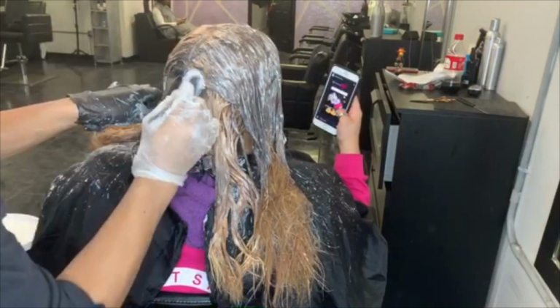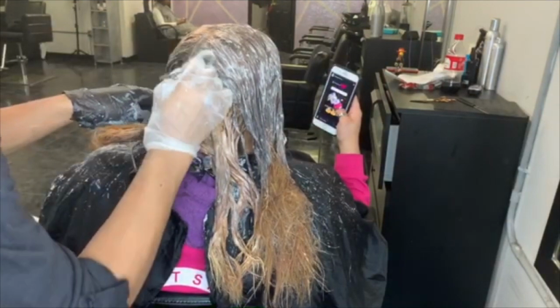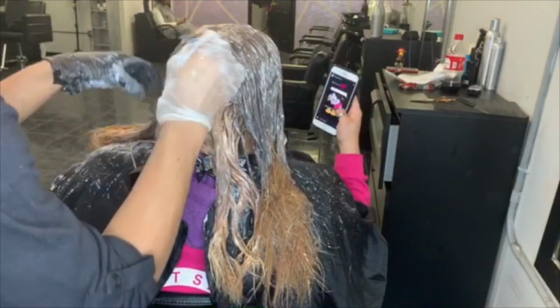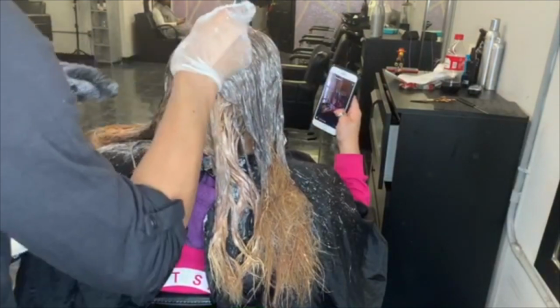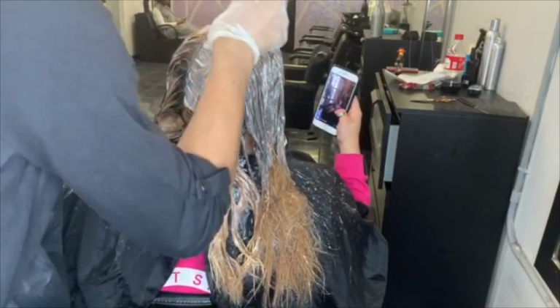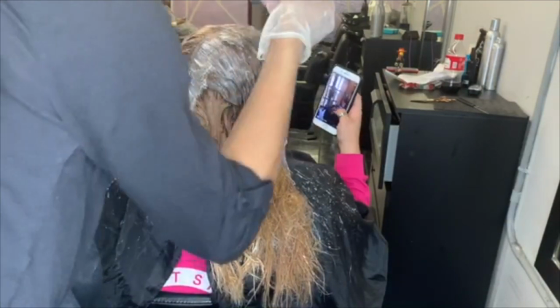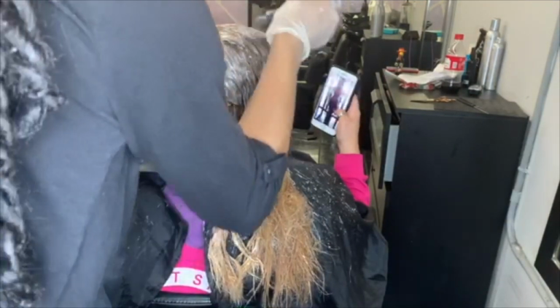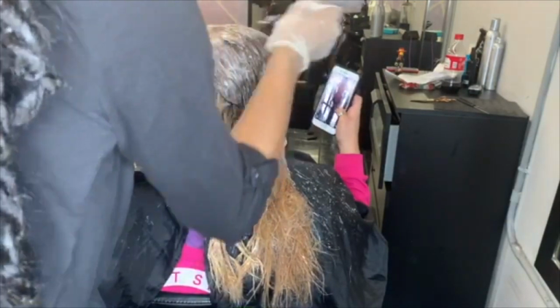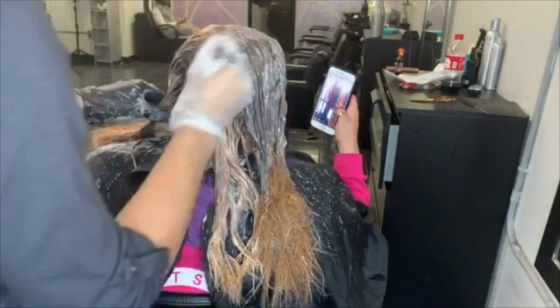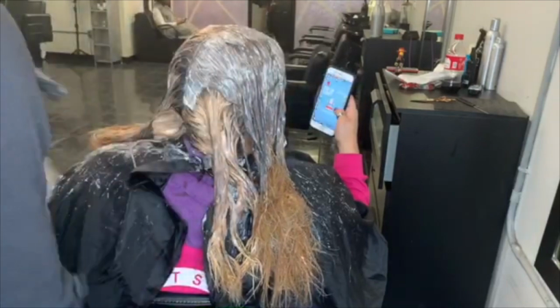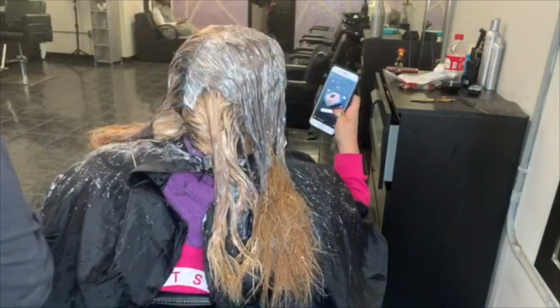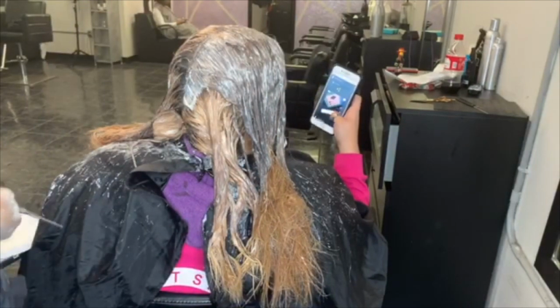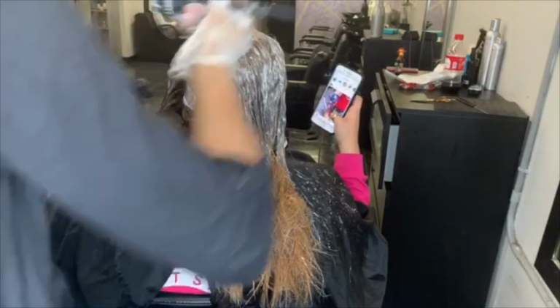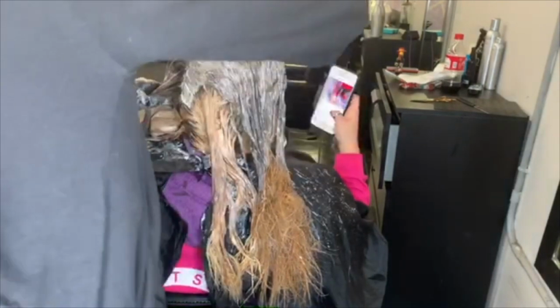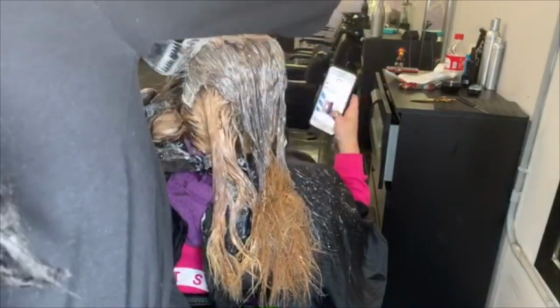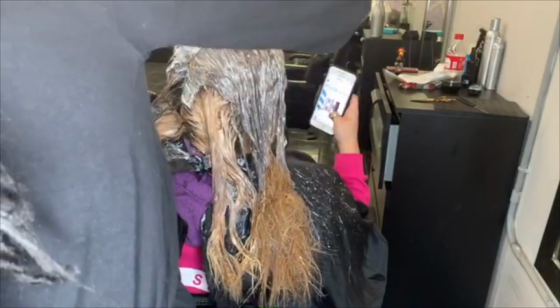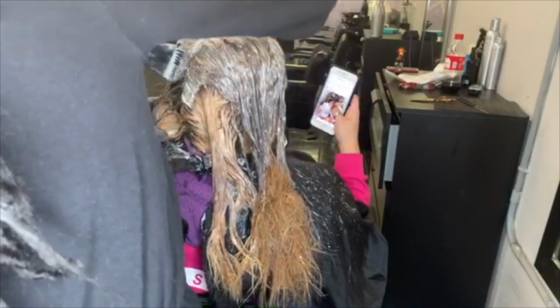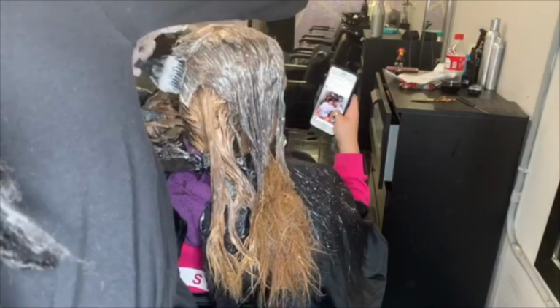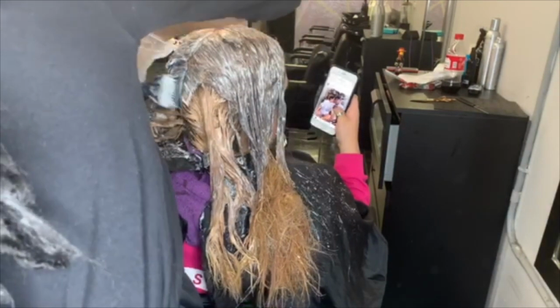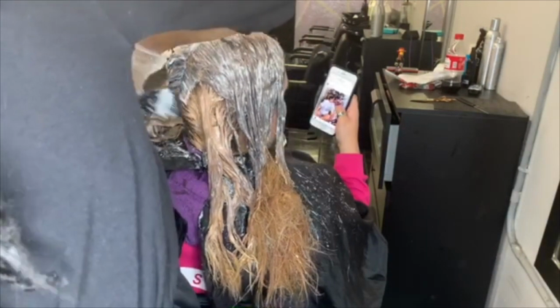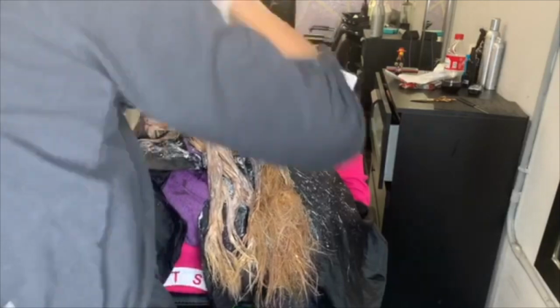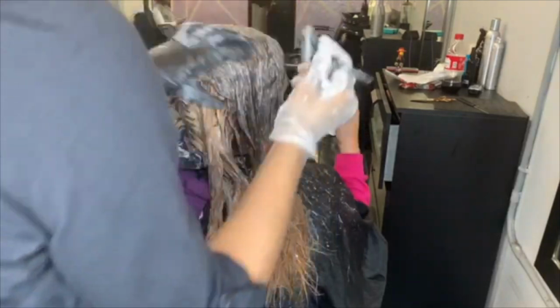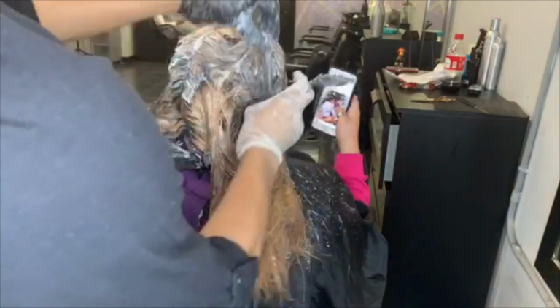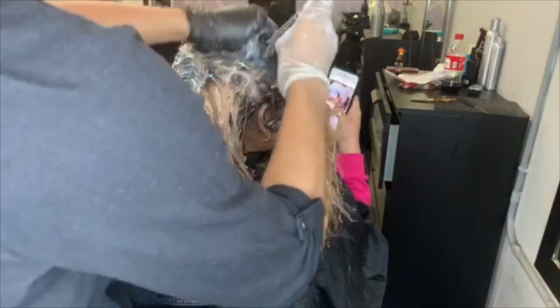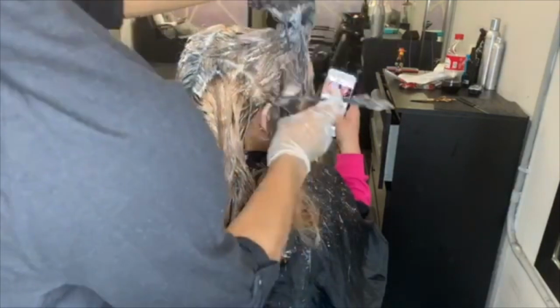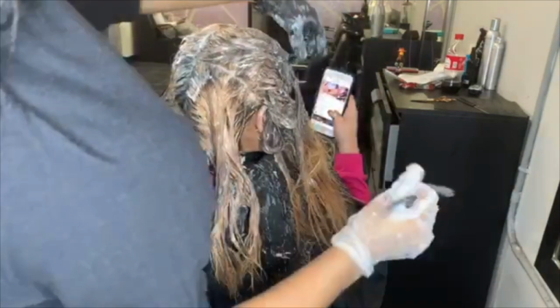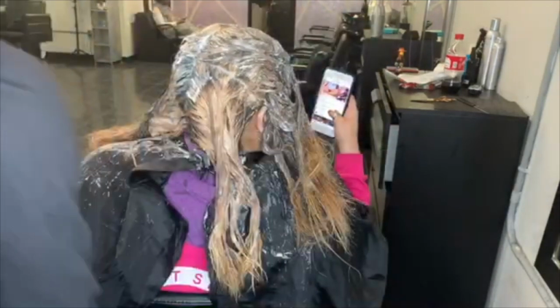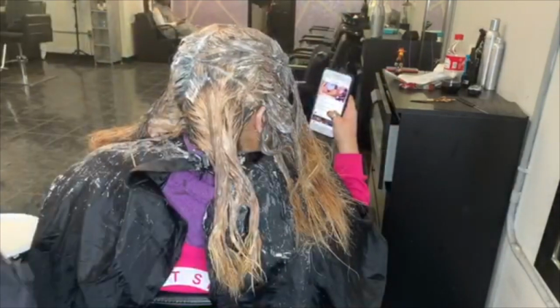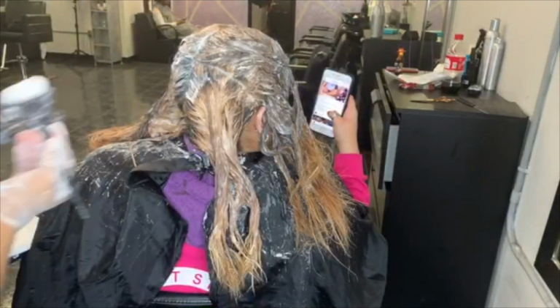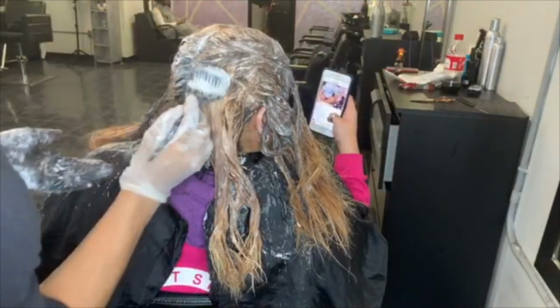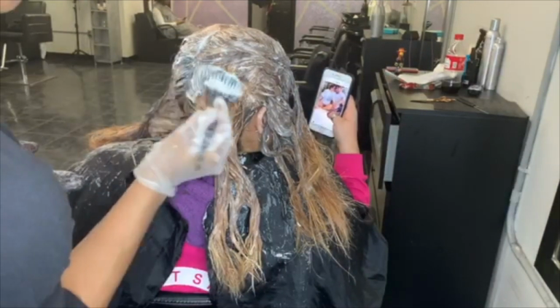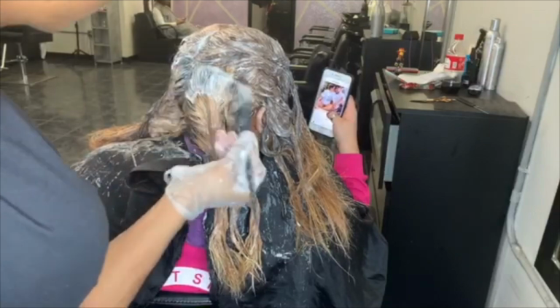Now all four sections are done. I'm going back into the roots and applying bleach over where her roots are because I did not touch the roots at all. Naturally bleach expands, so even though I started about an inch away from her root, it started turning blonde already and expanding, which is fine.